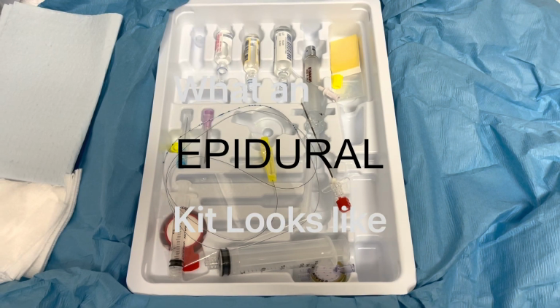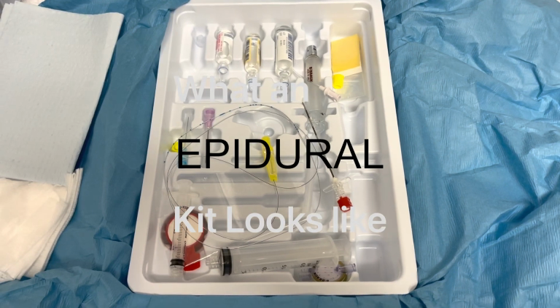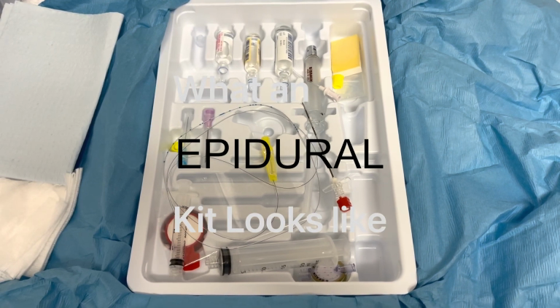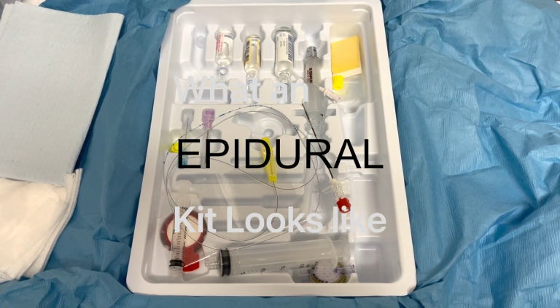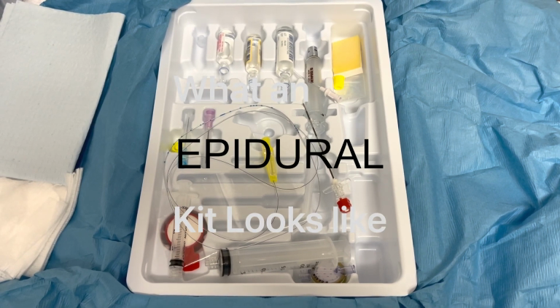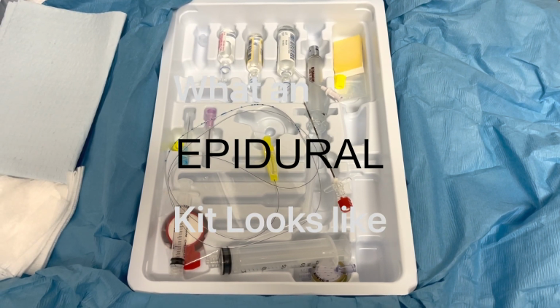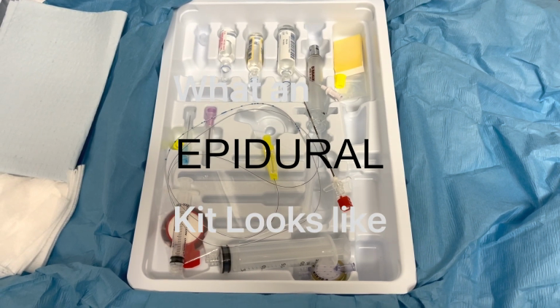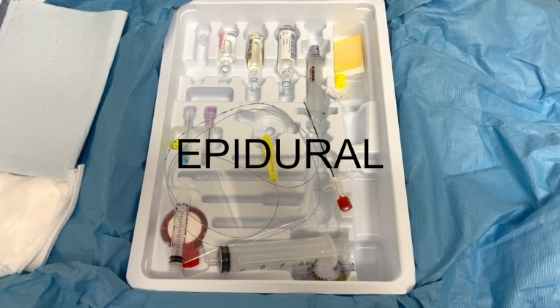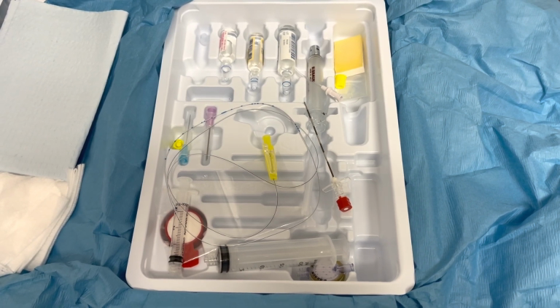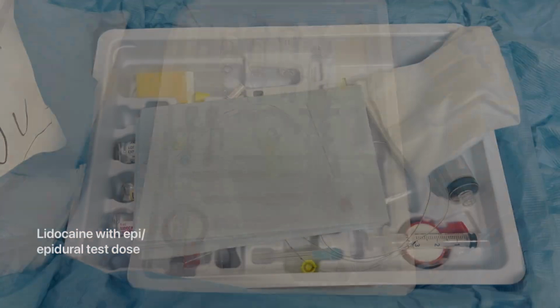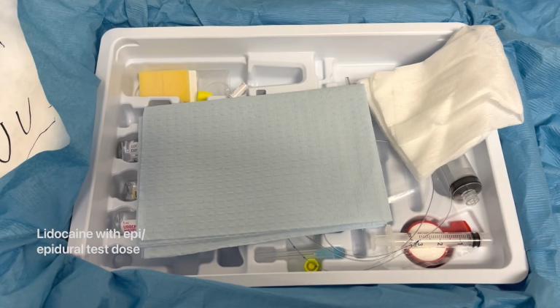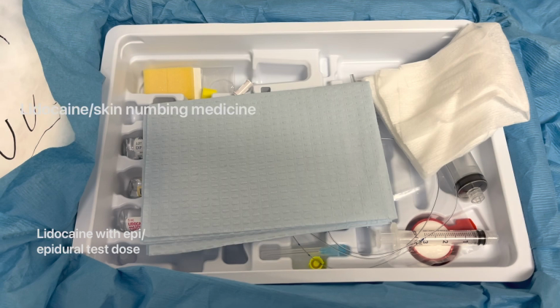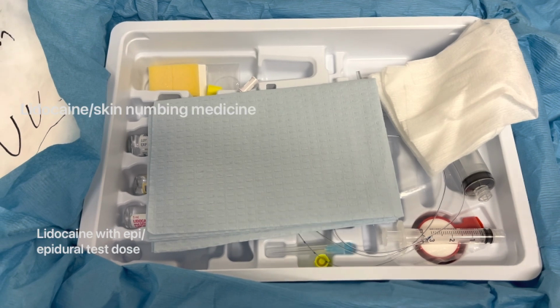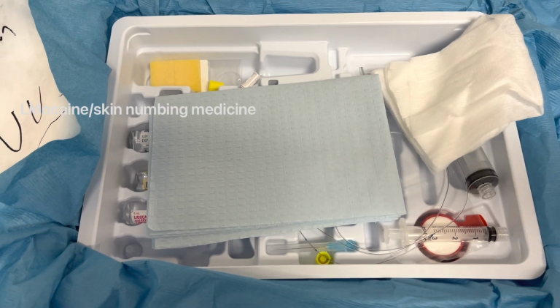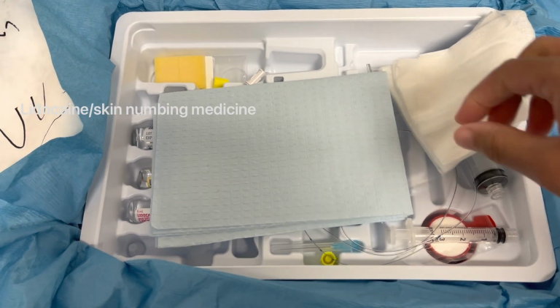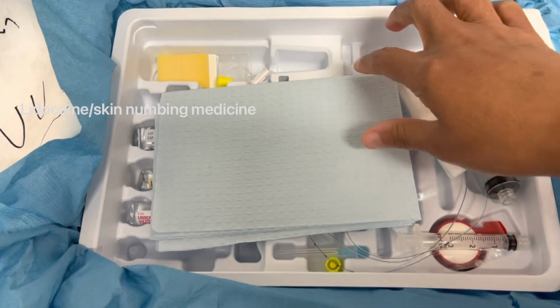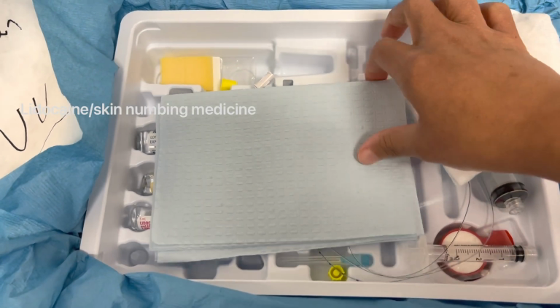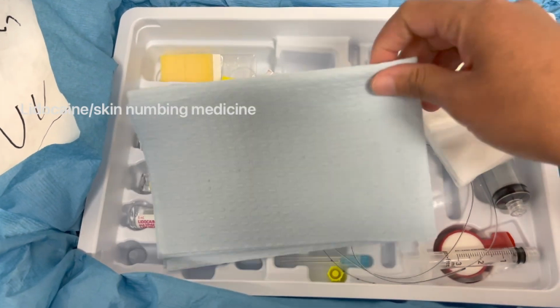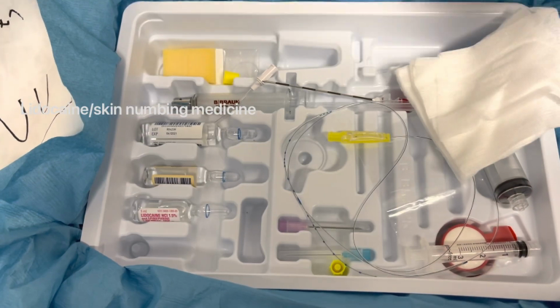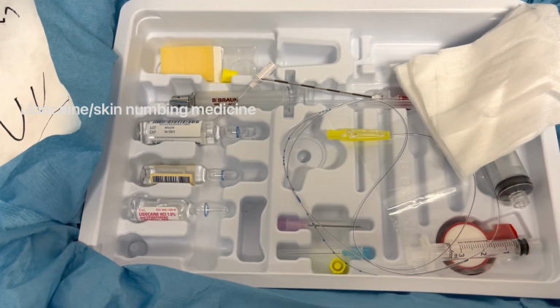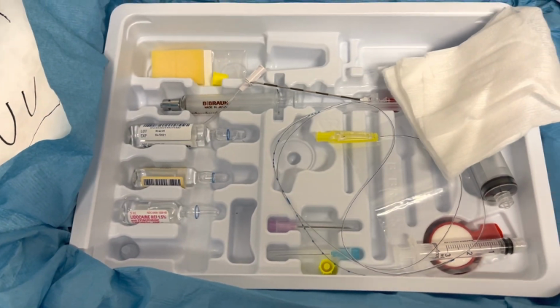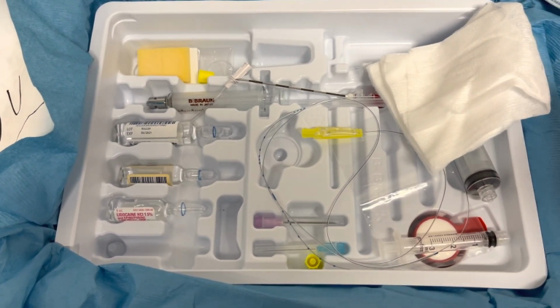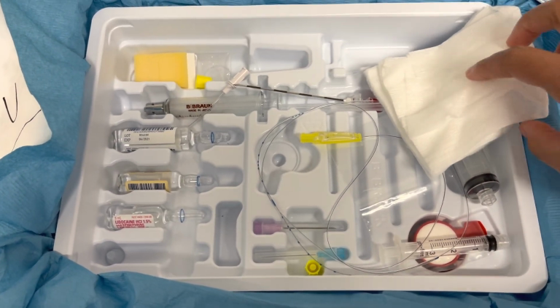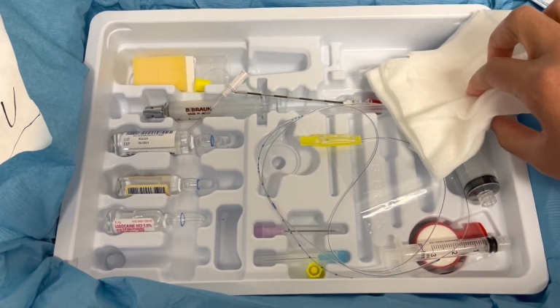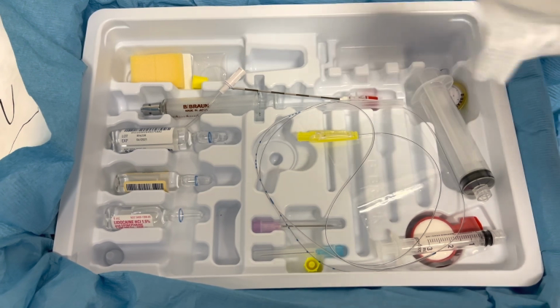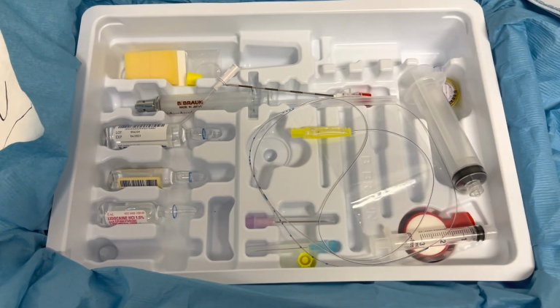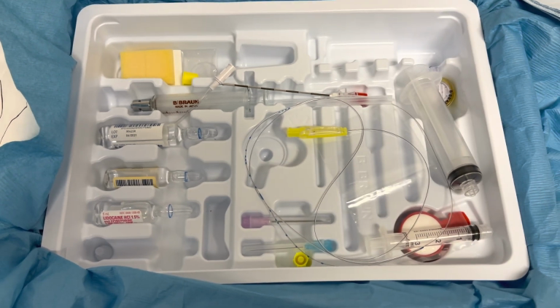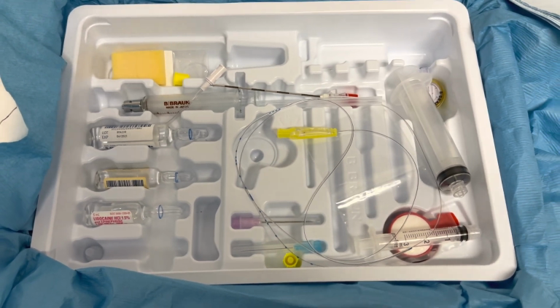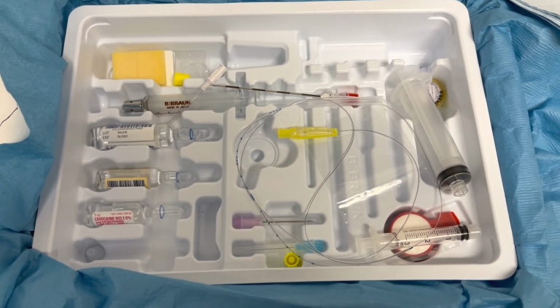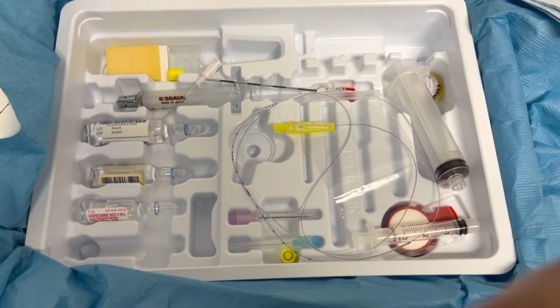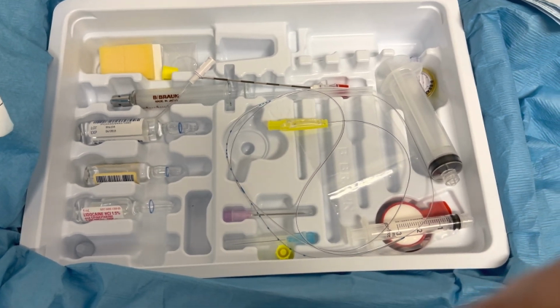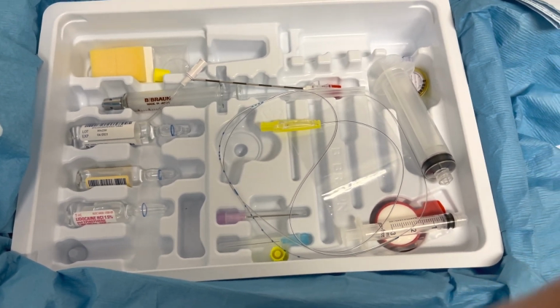Okay guys, so I often get asked what exactly is an epidural kit. Here's a little video where I can show you exactly what we use when we're putting an epidural in your back for labor or for any other procedure for that matter.